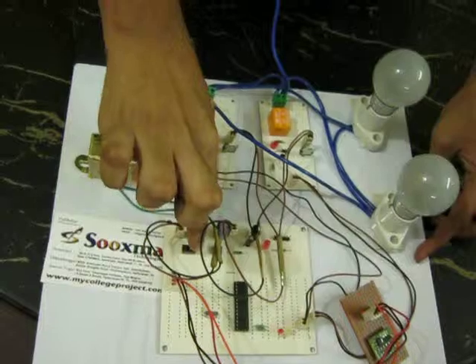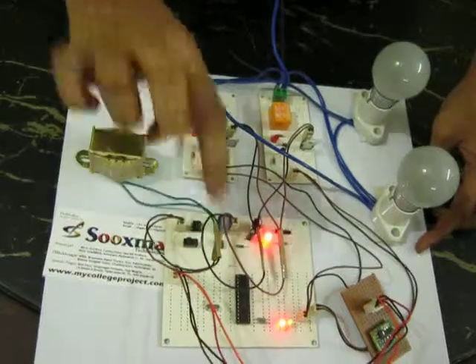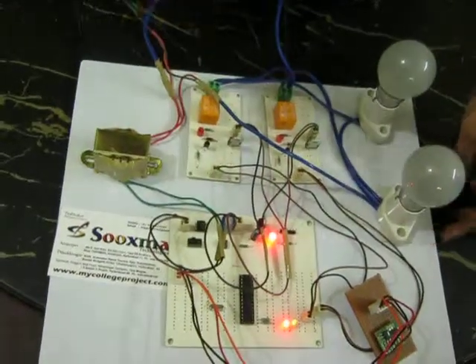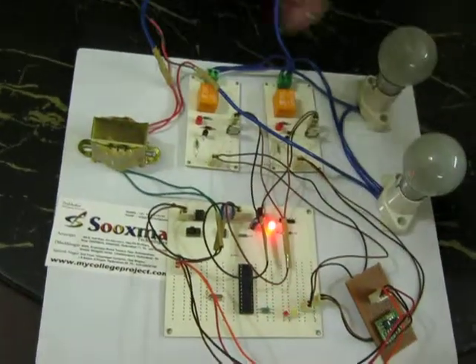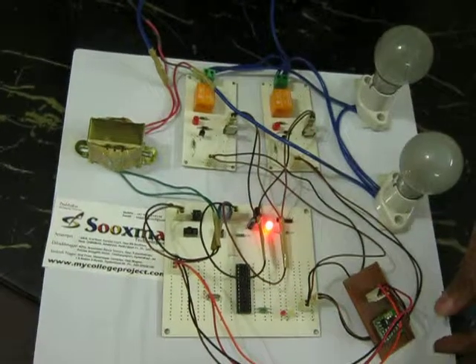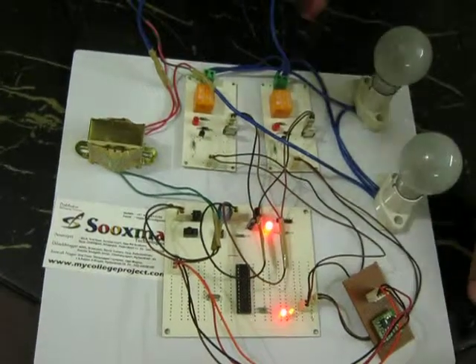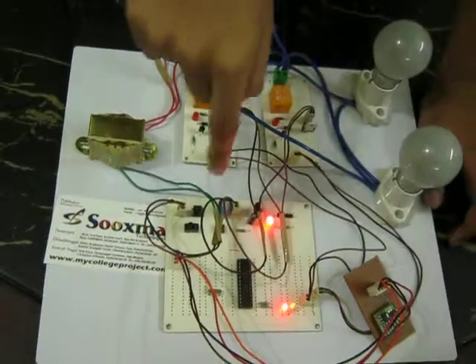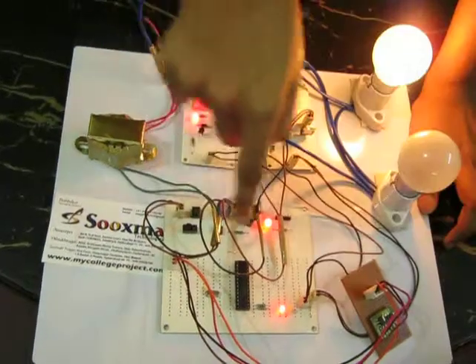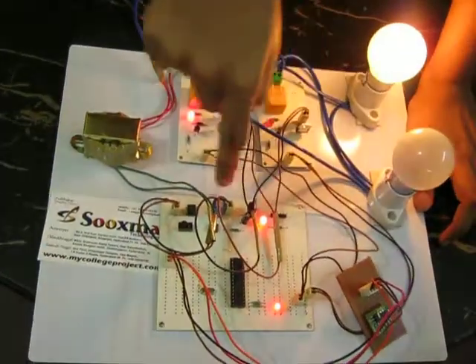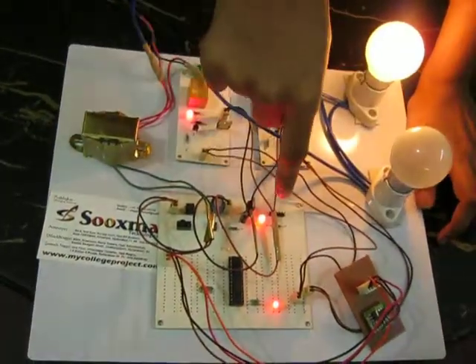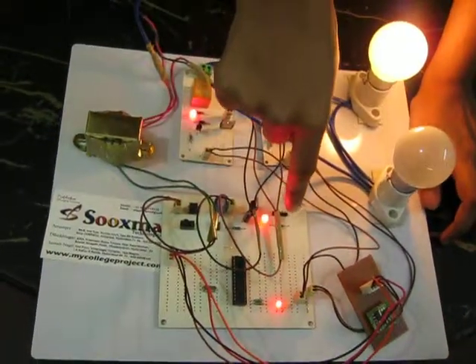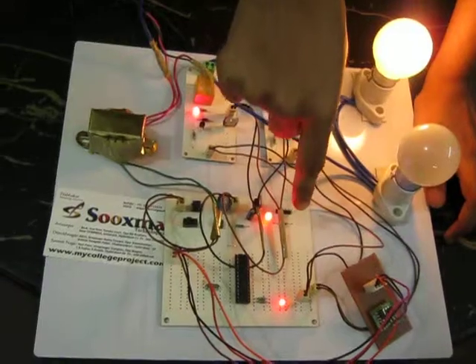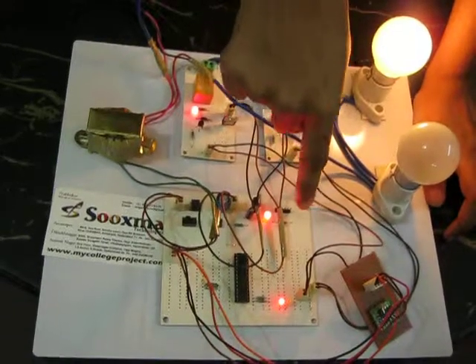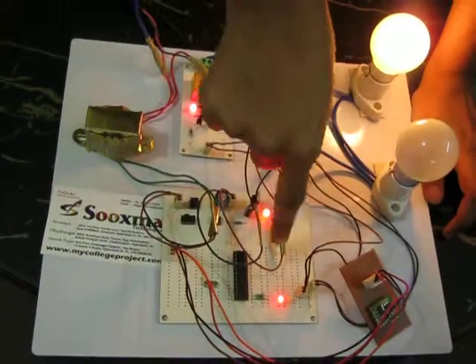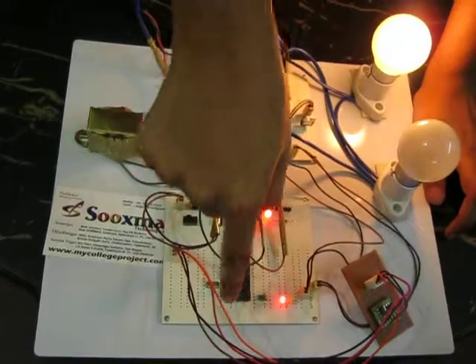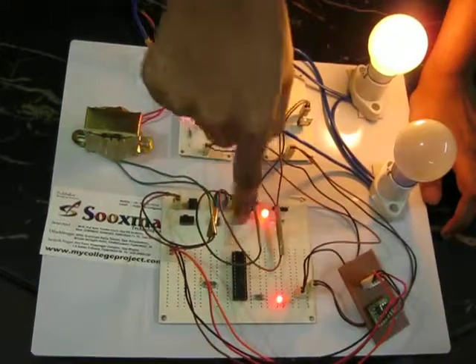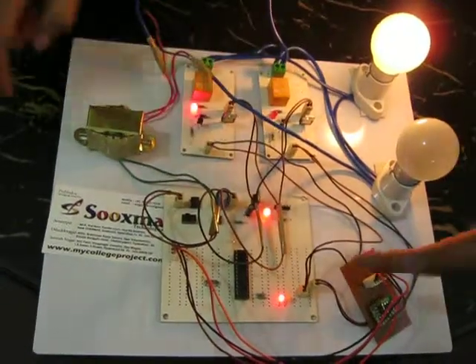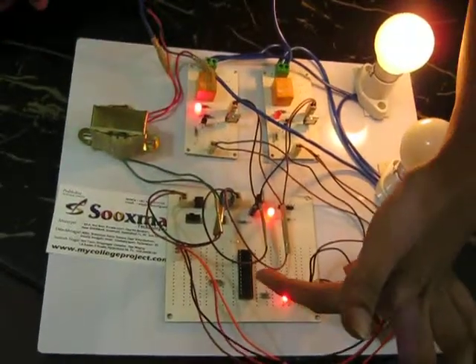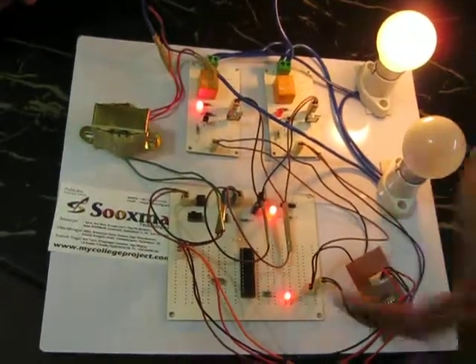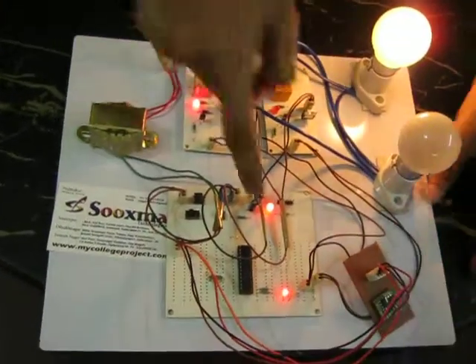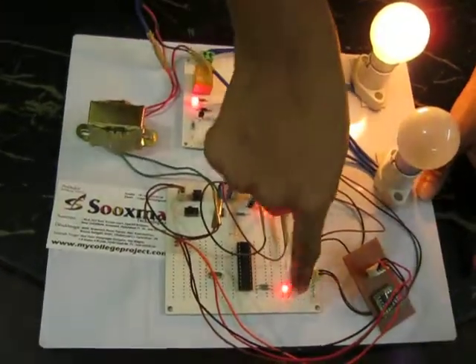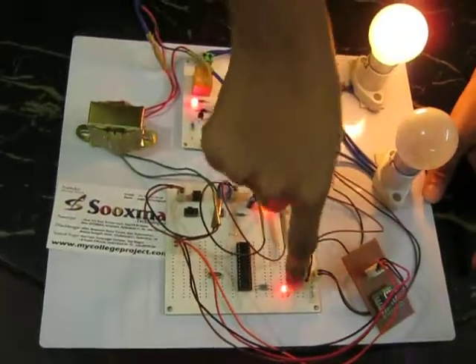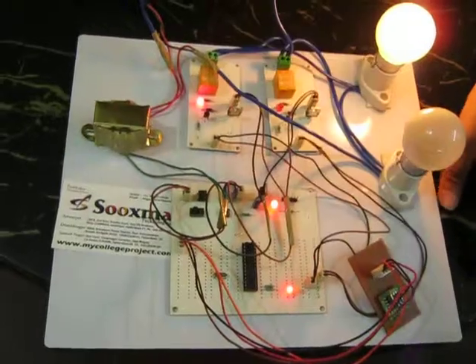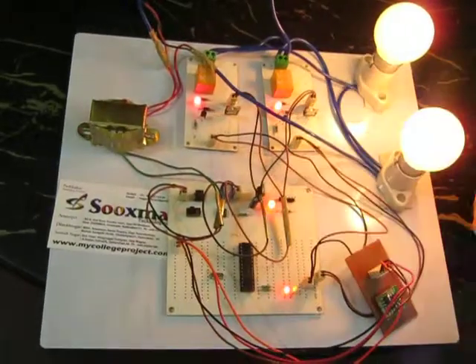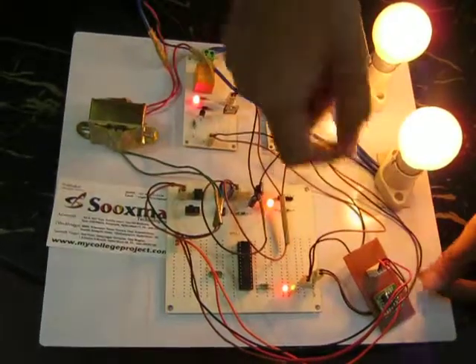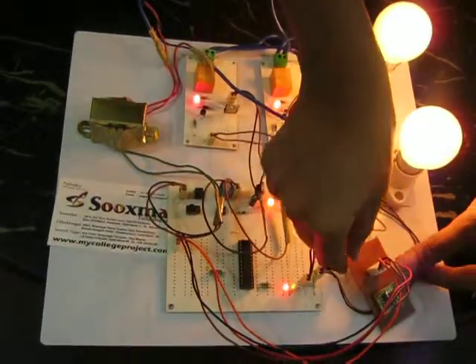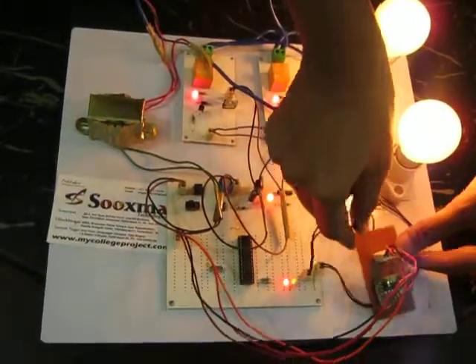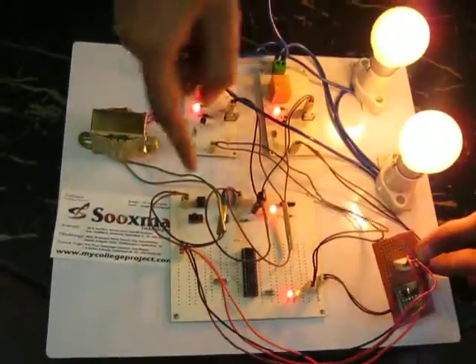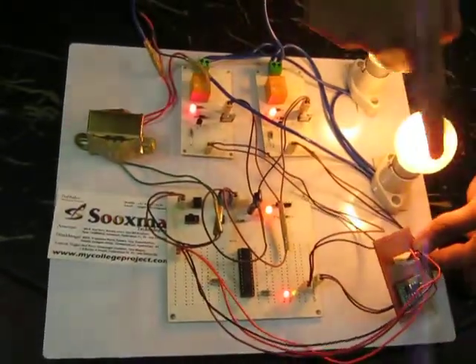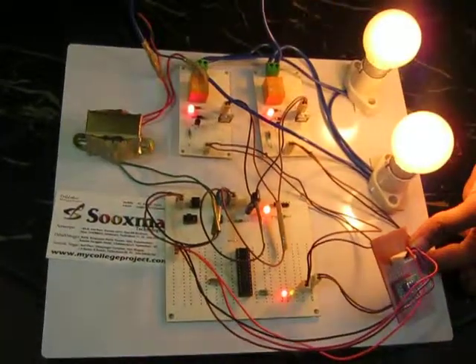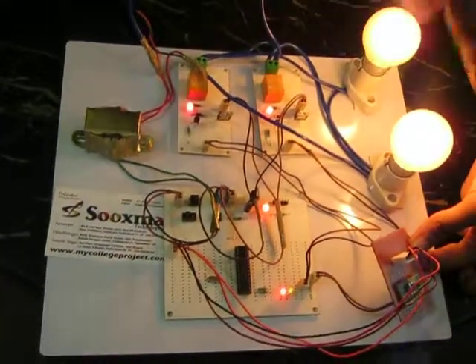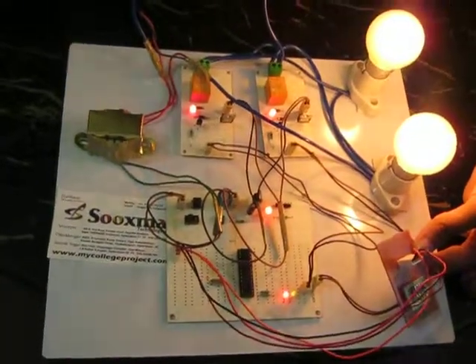On the system, using the side switch, you will be getting 5 volts to the GC controller. The indication is given by these LEDs. Now, initially, those two relays are on.